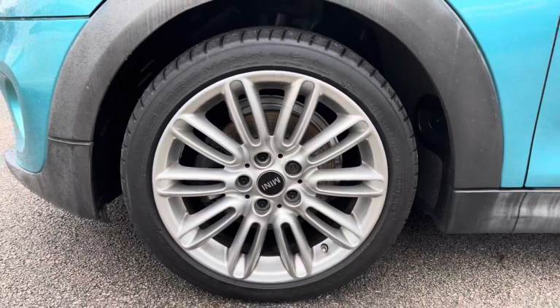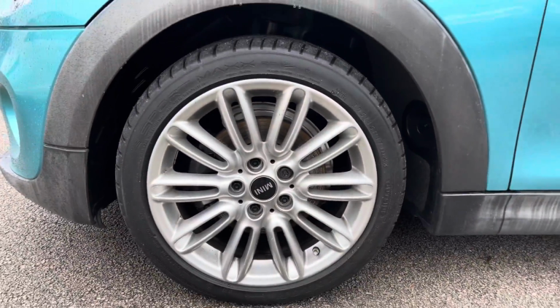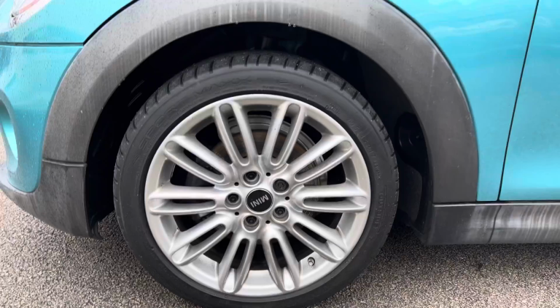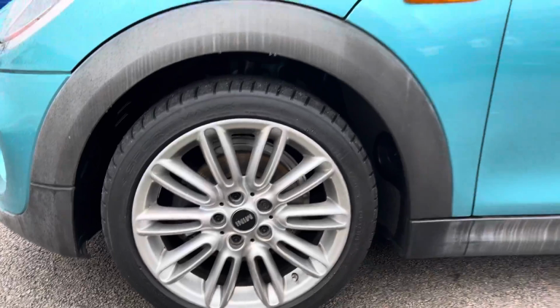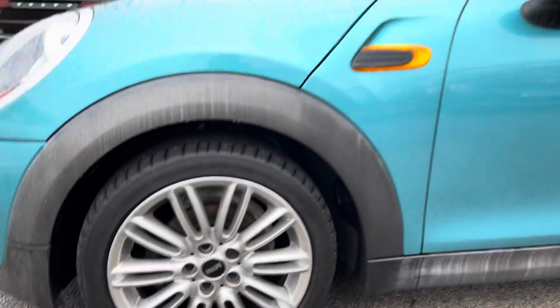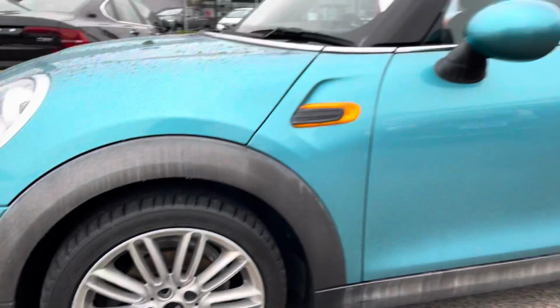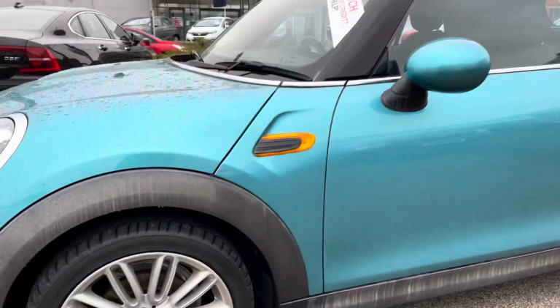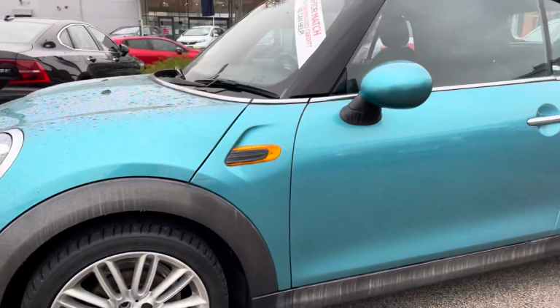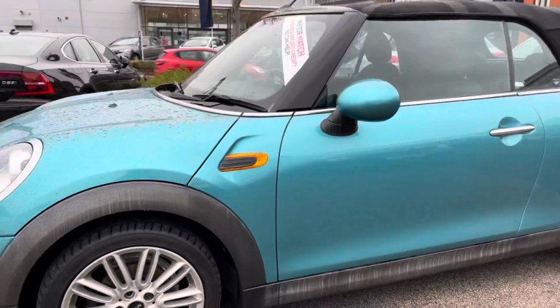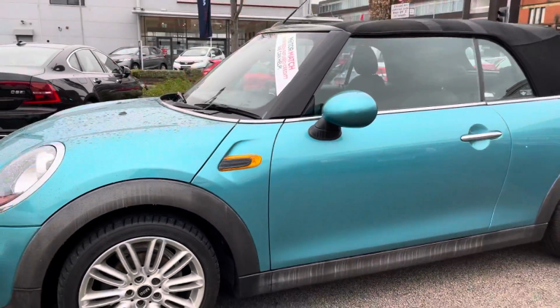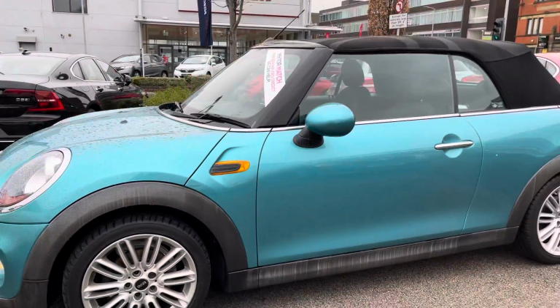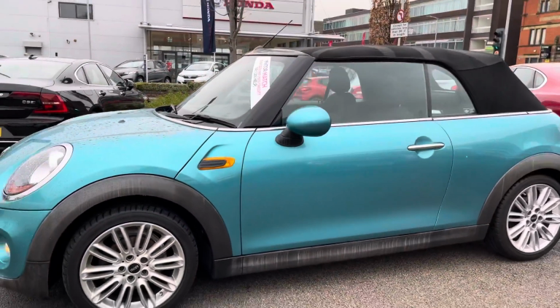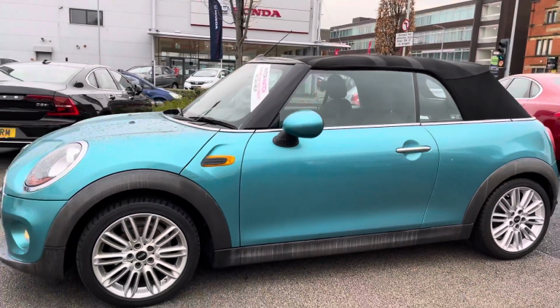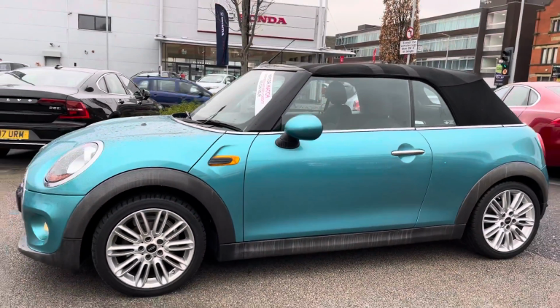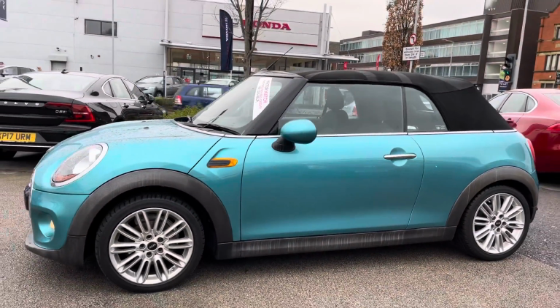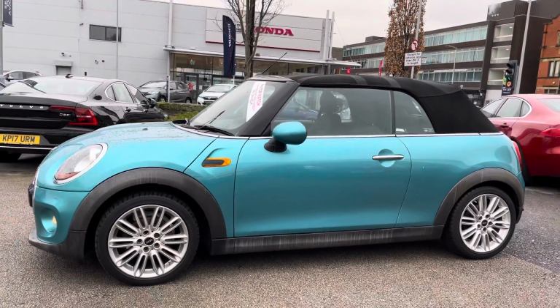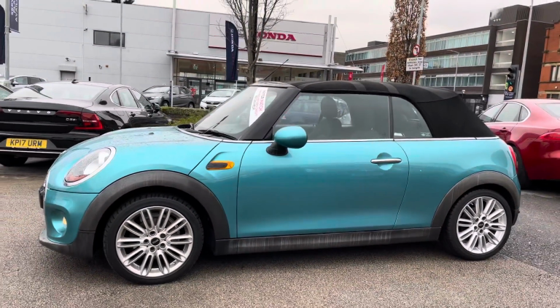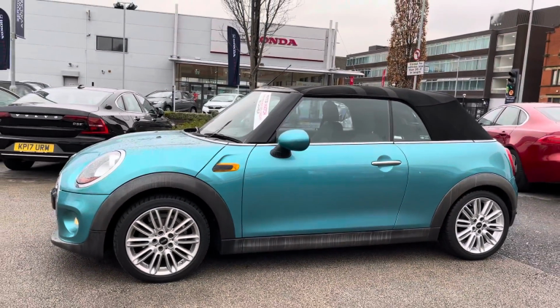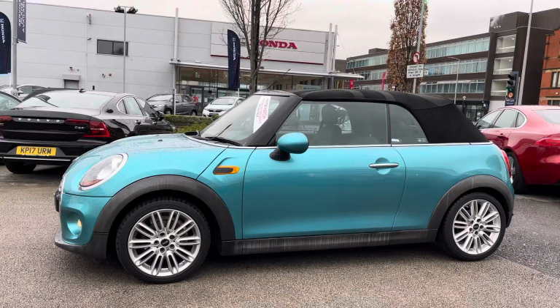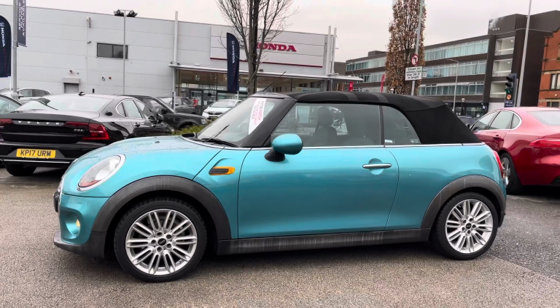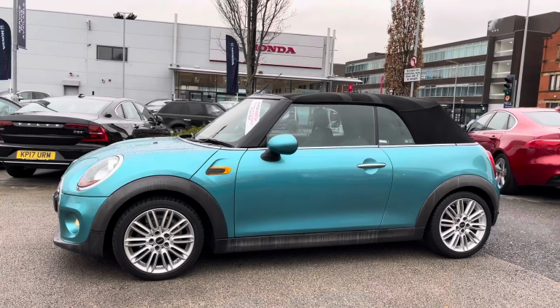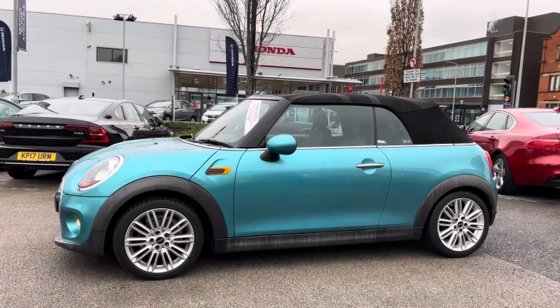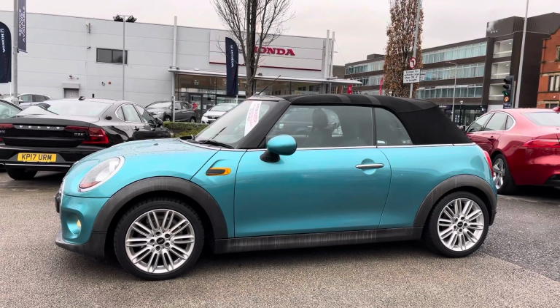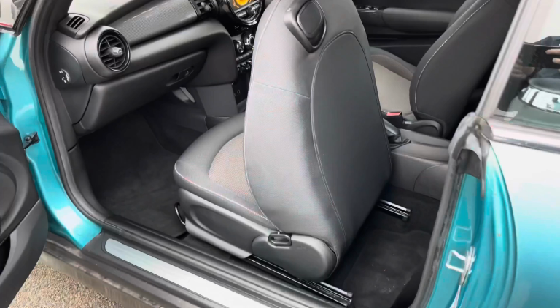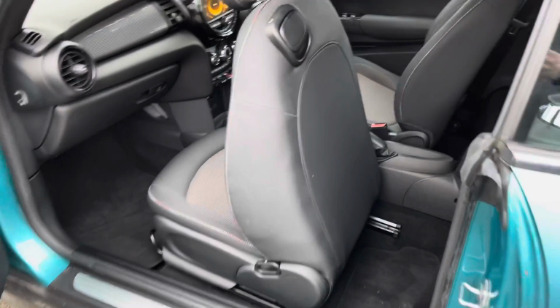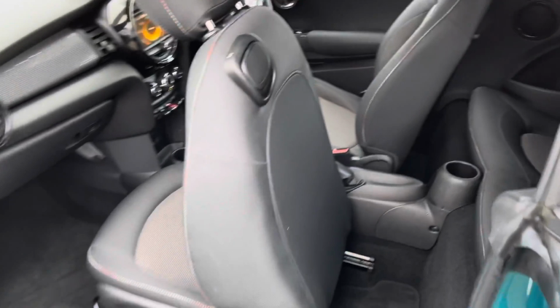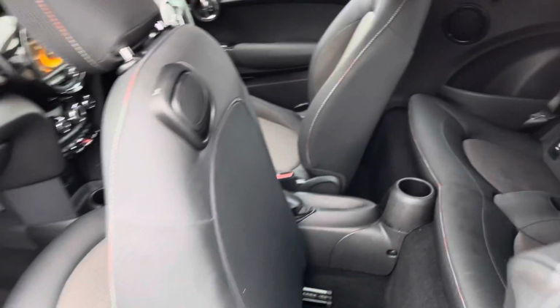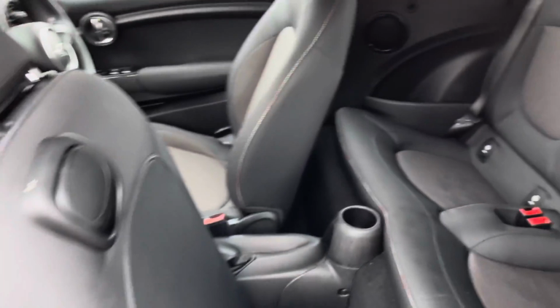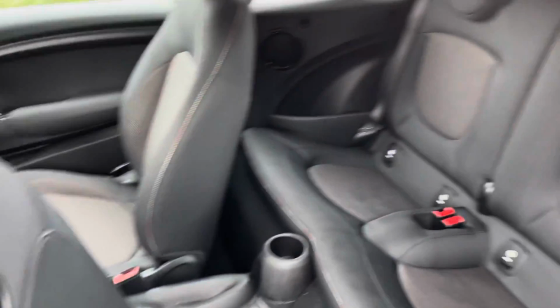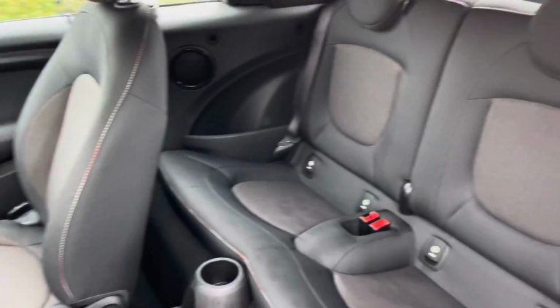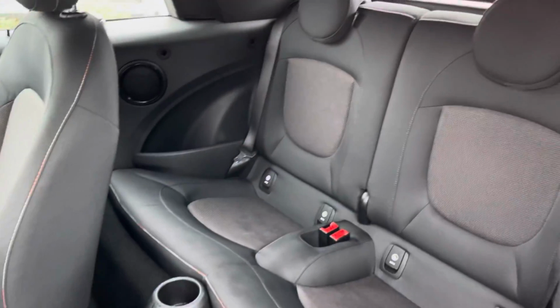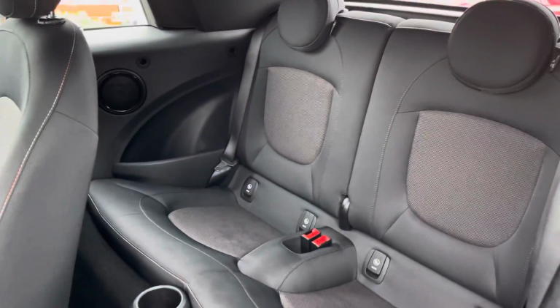Around to the side, it does sit very nicely on the 16-inch alloy wheels. You have your indicator integrated there on the side and you also have your door mirrors. On top you do have your fabric roof and you have the Union flag on it as well, which is a nice added touch.